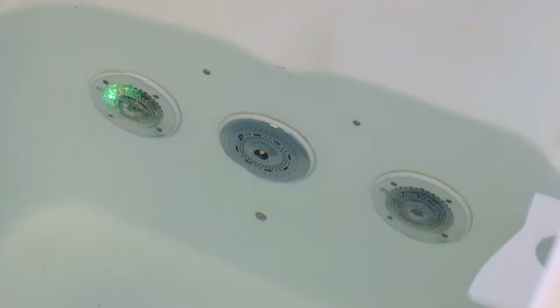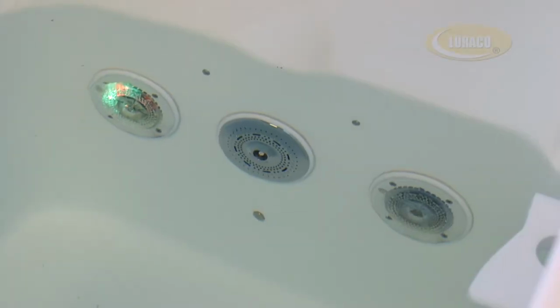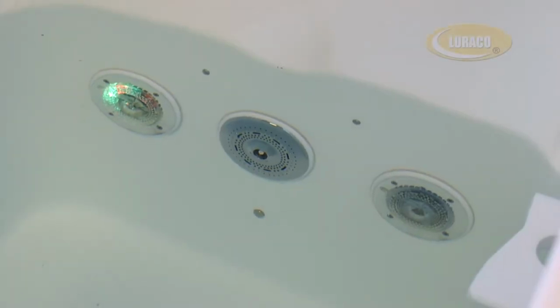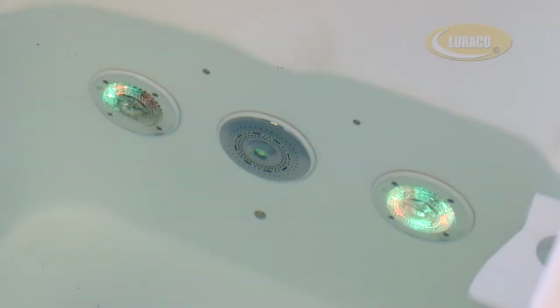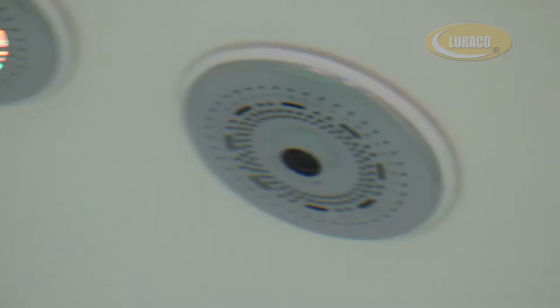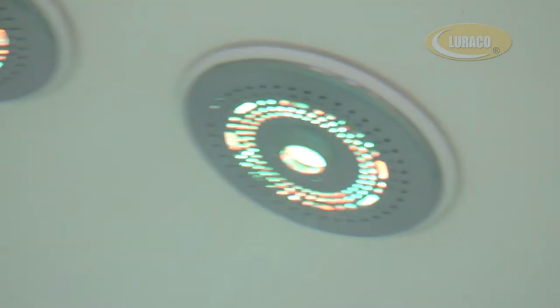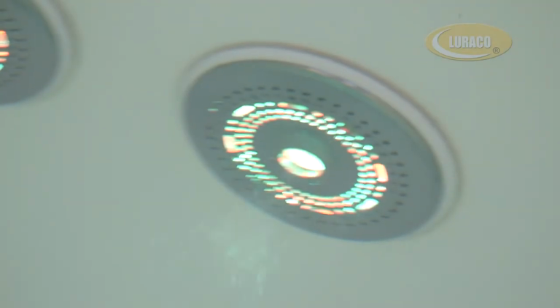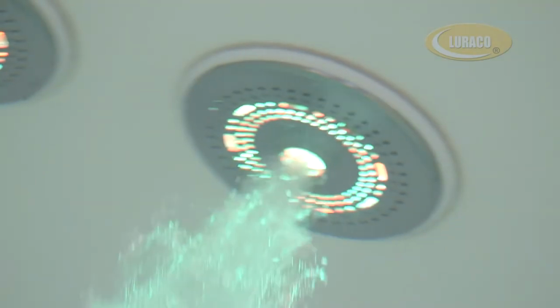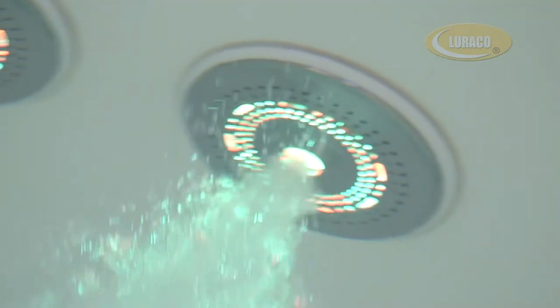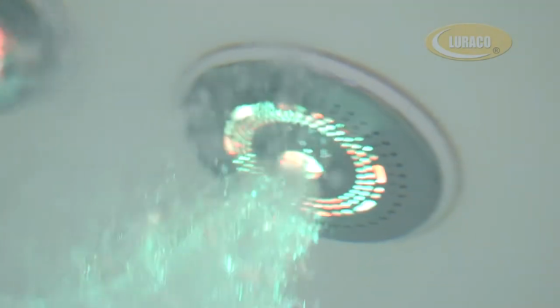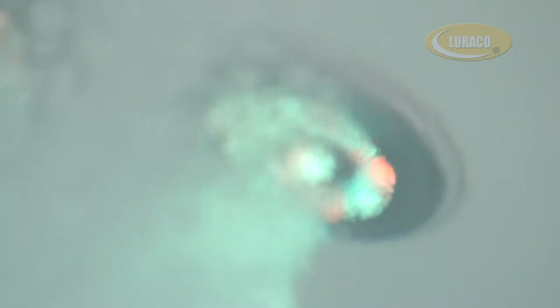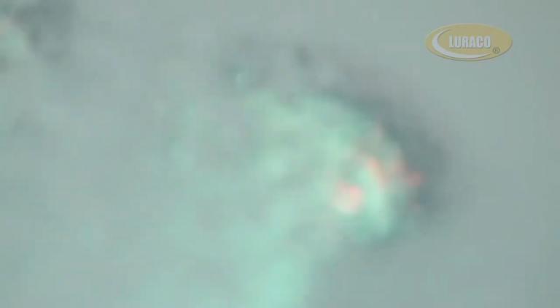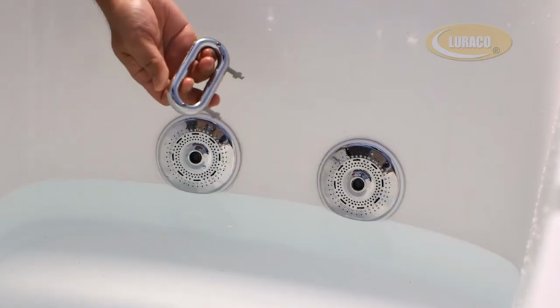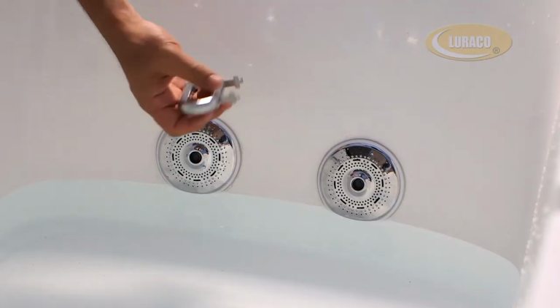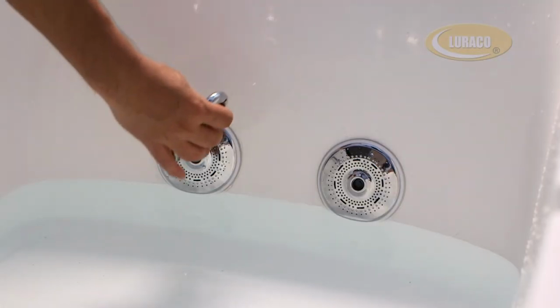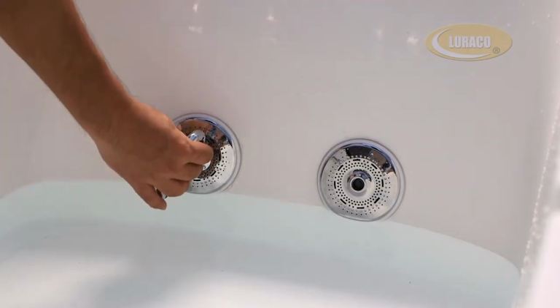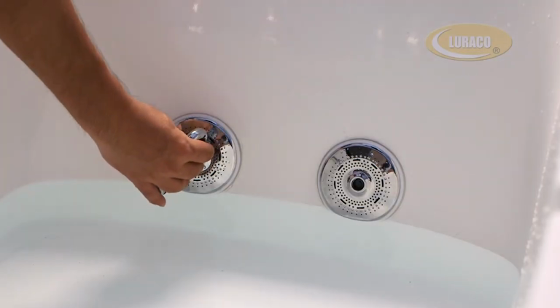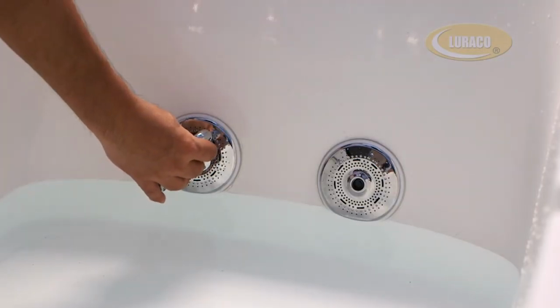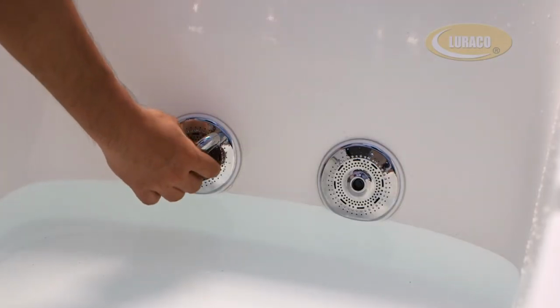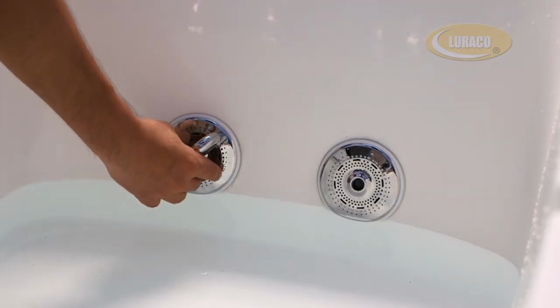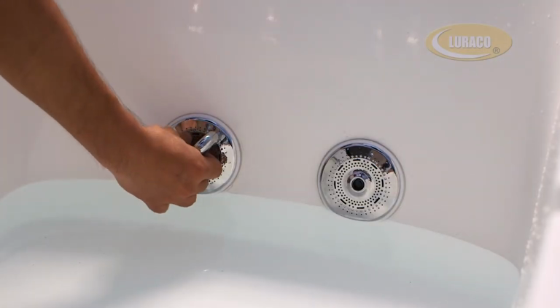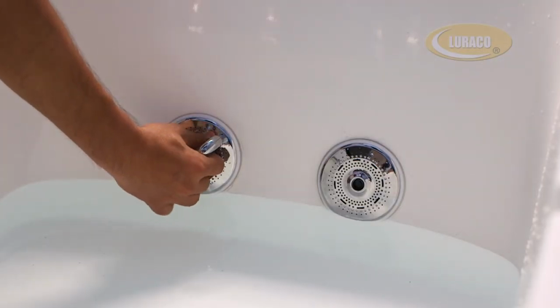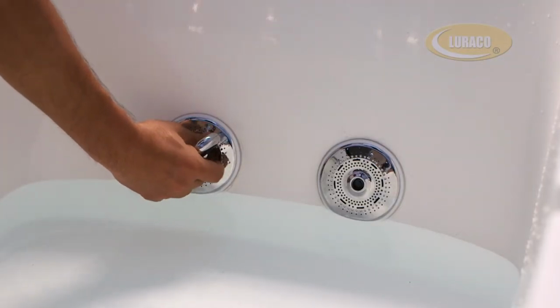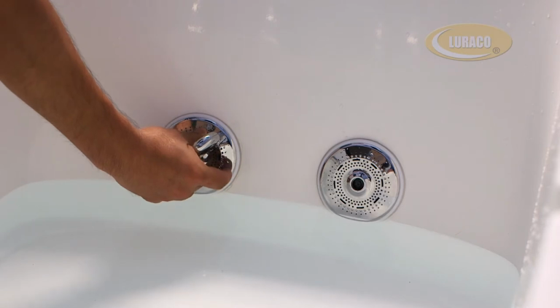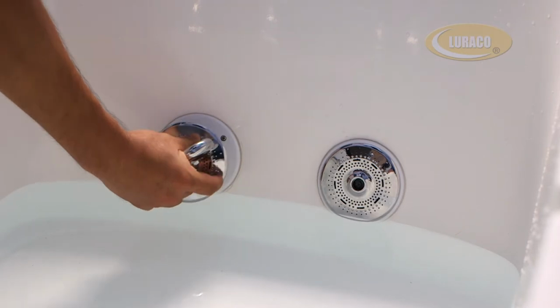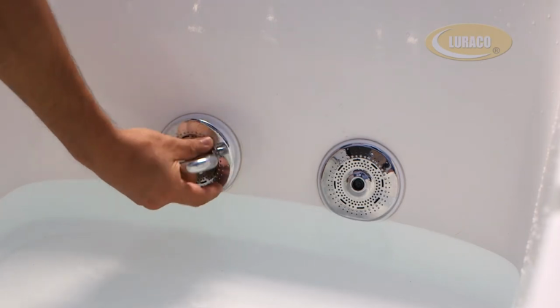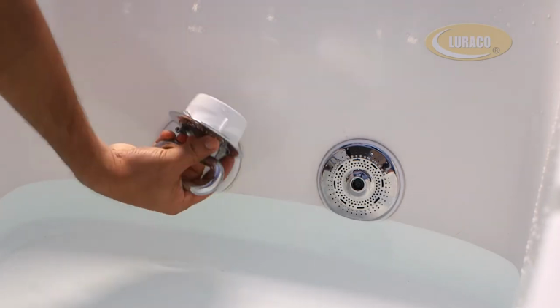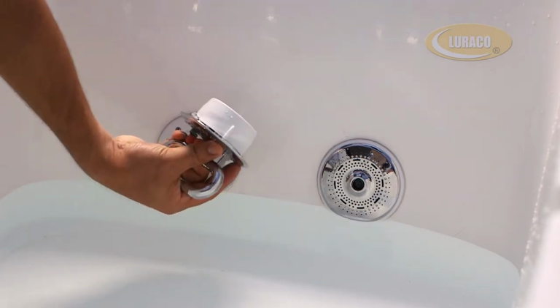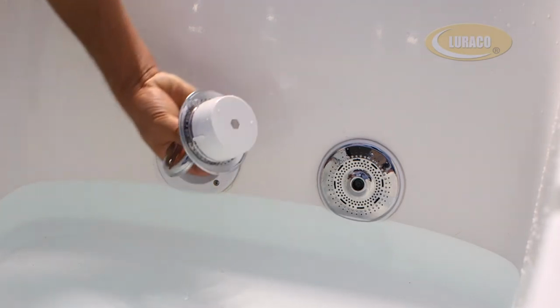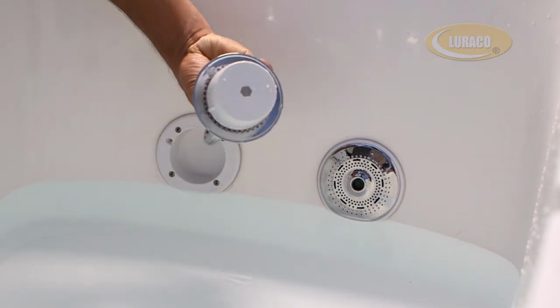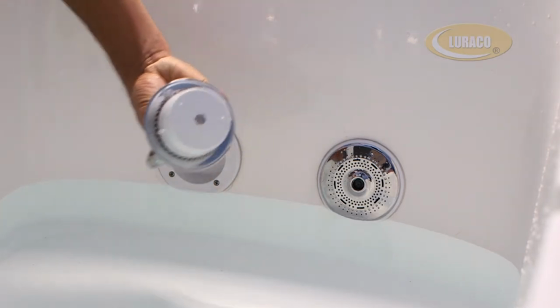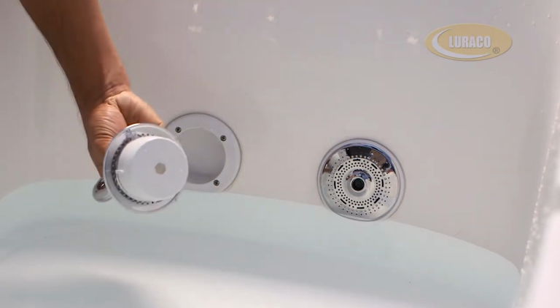With a pipeless MagnaJet, the bath experience will reach a new level of clean. The external or wet end of the jet is easy to remove and can be simply placed in a sanitization cleaner for germ-free enjoyment.